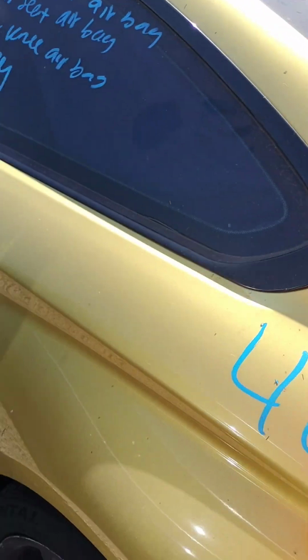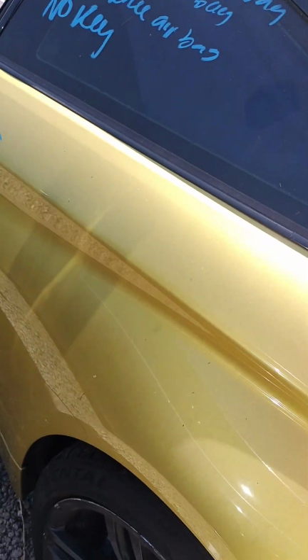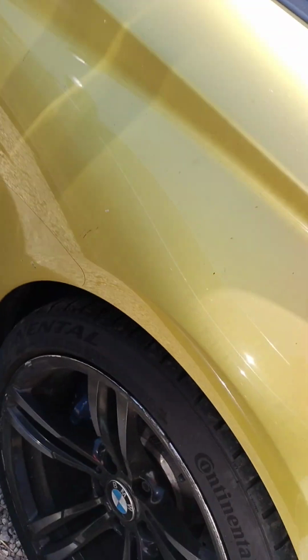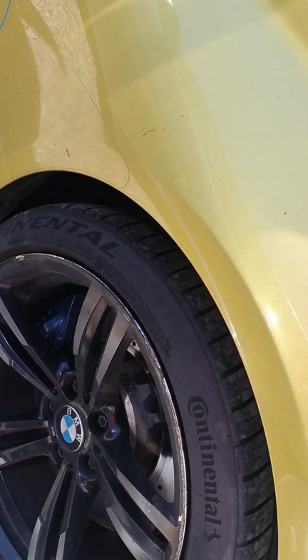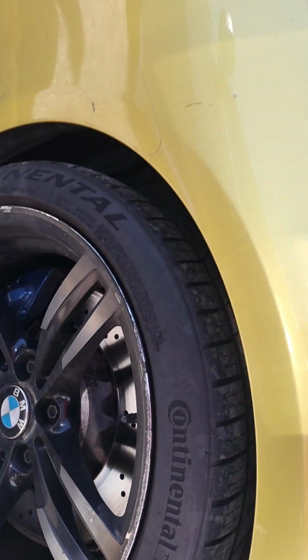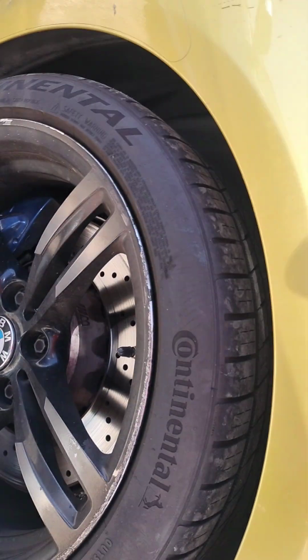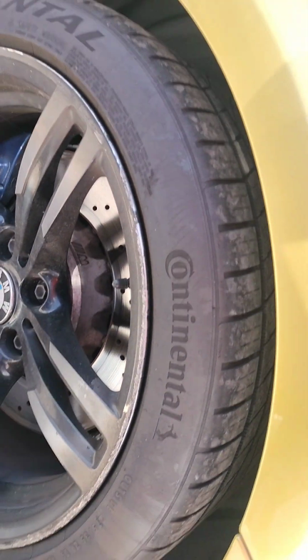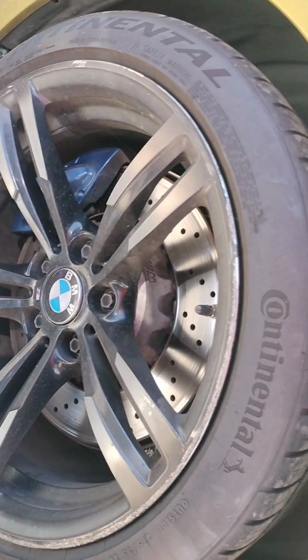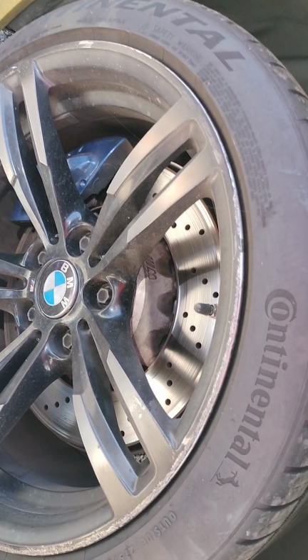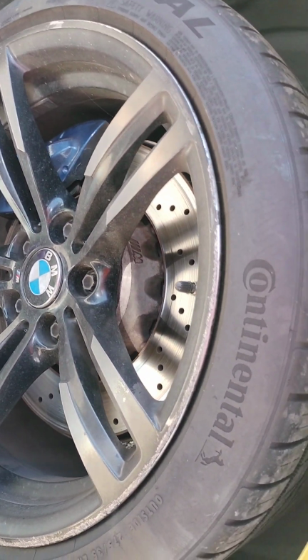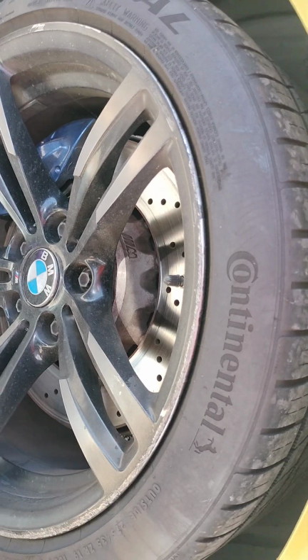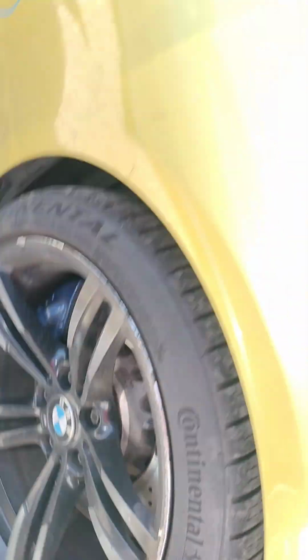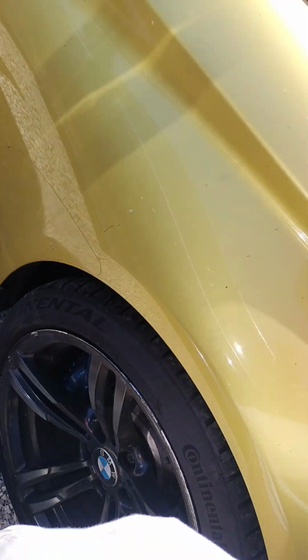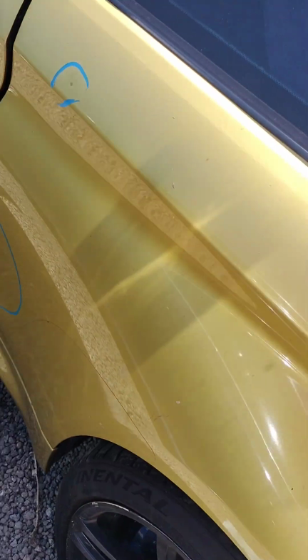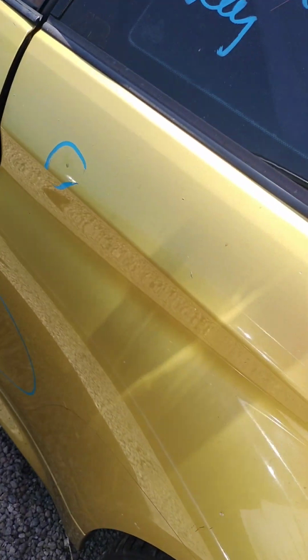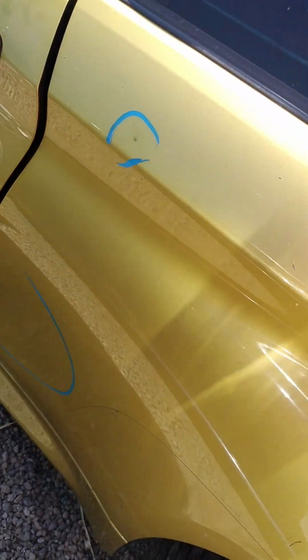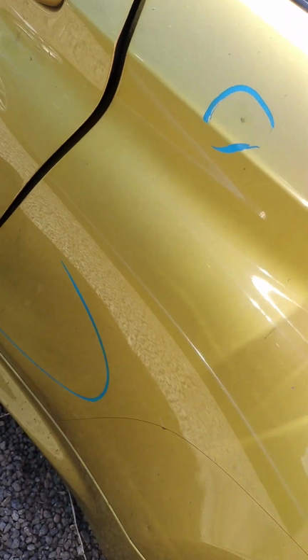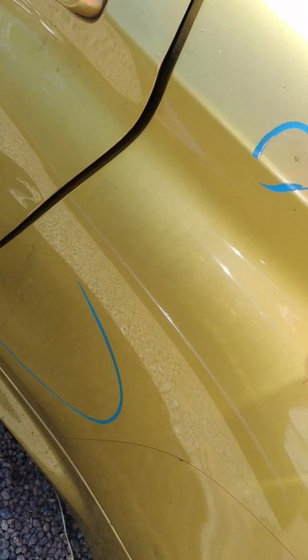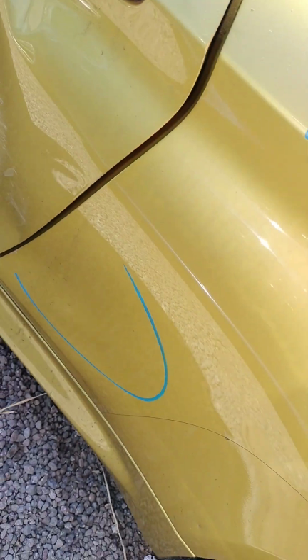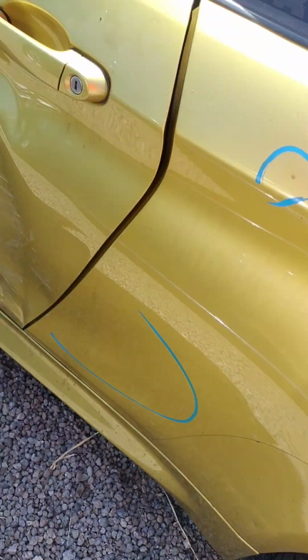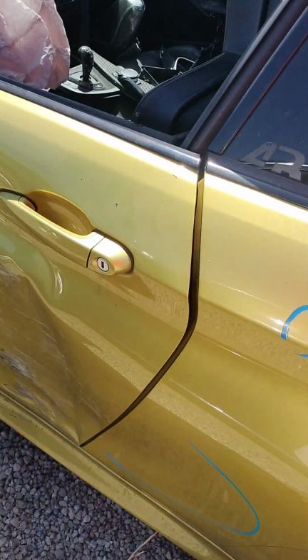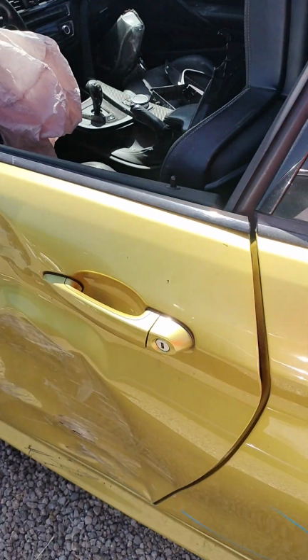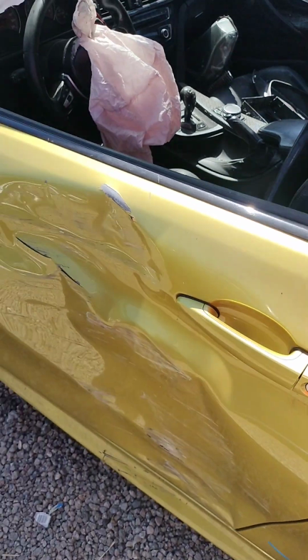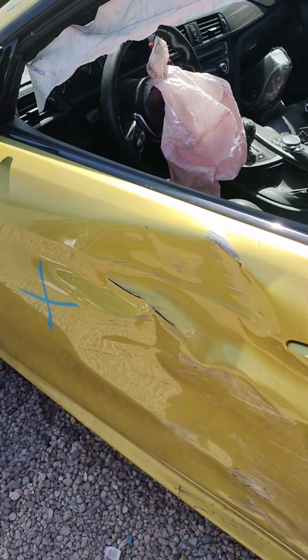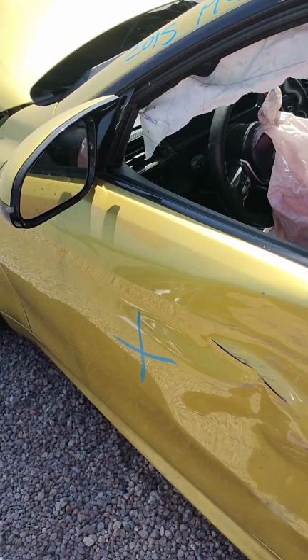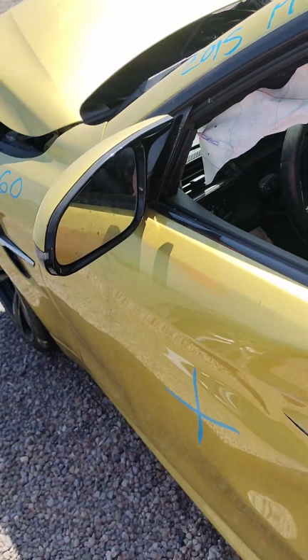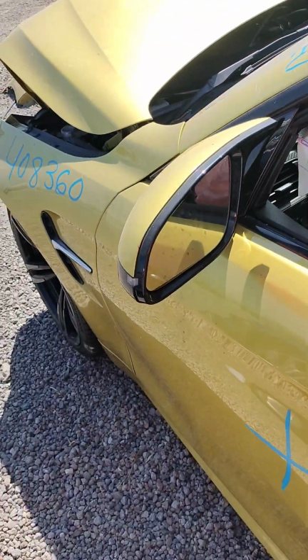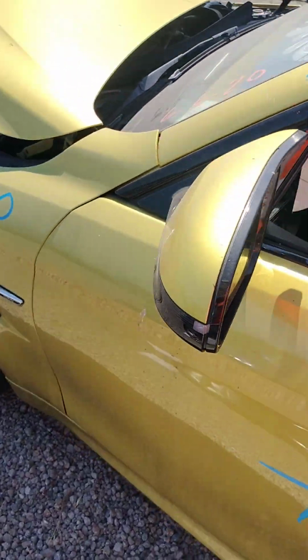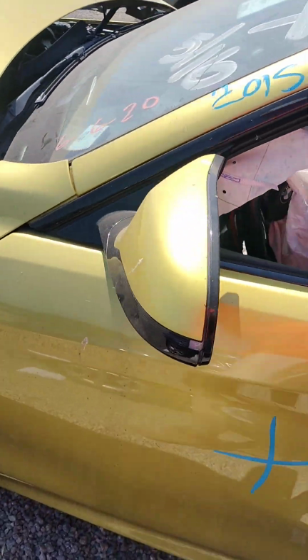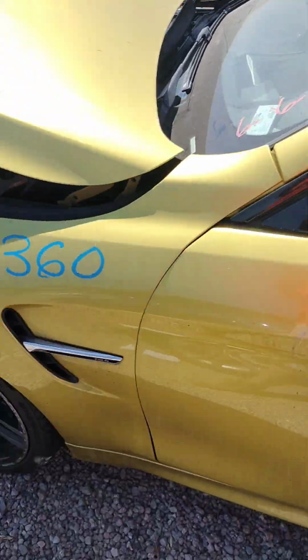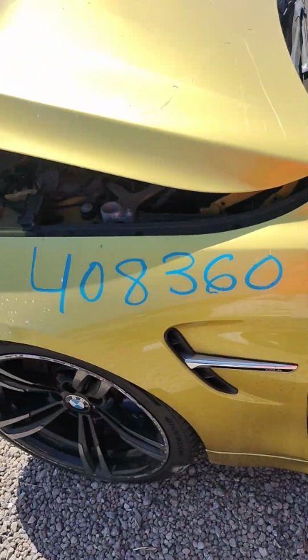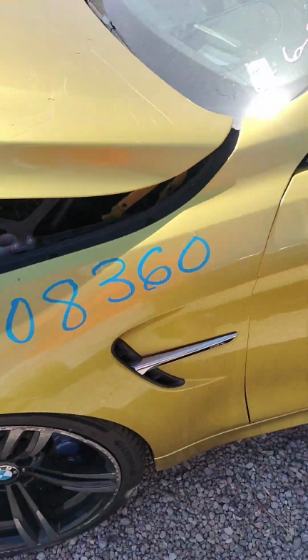Quarter panel over here looks good. These are Continental tires. Big old dent in the quarter panel. The driver door is no good. Front fender is no good.